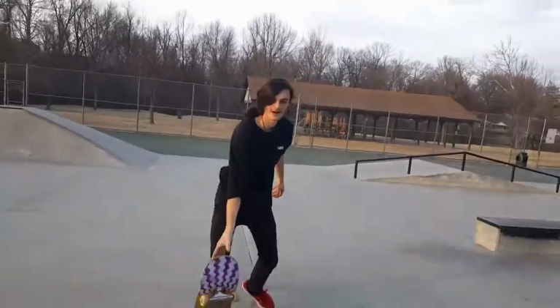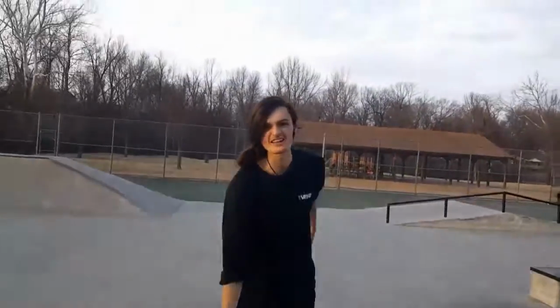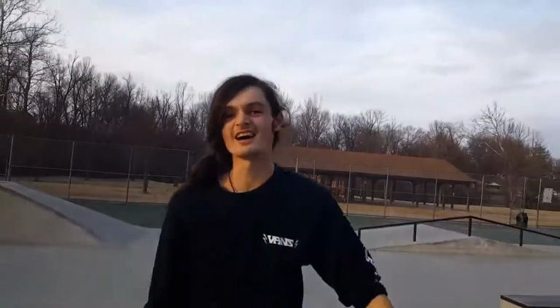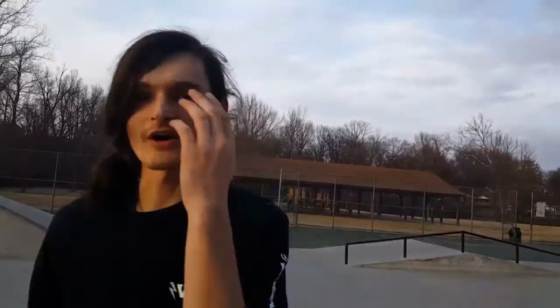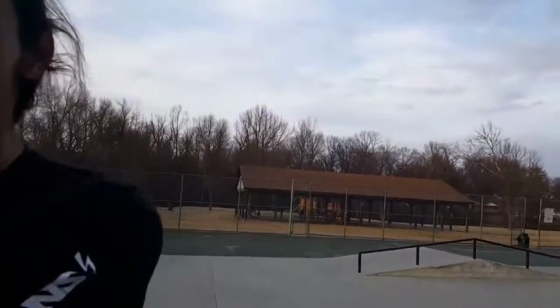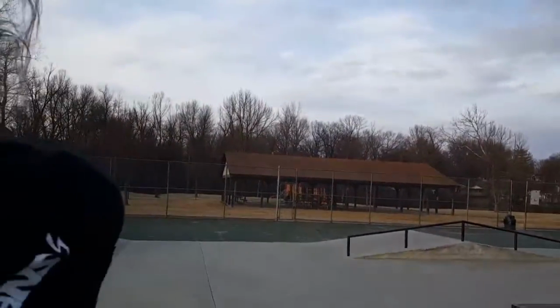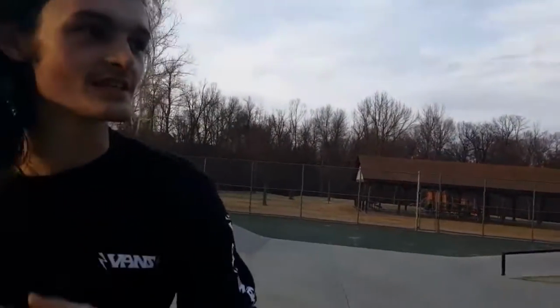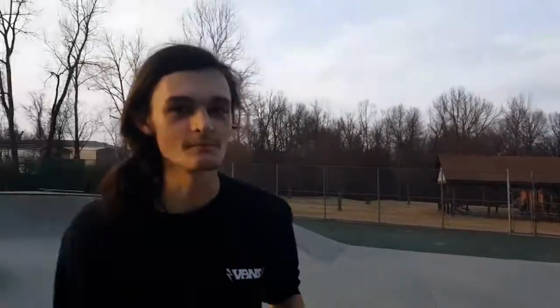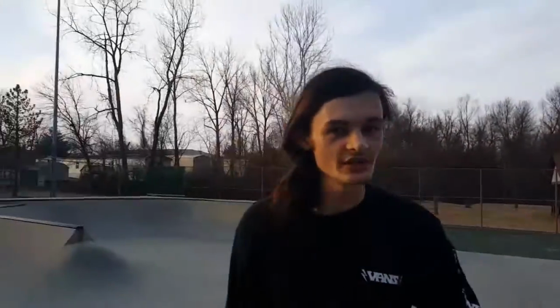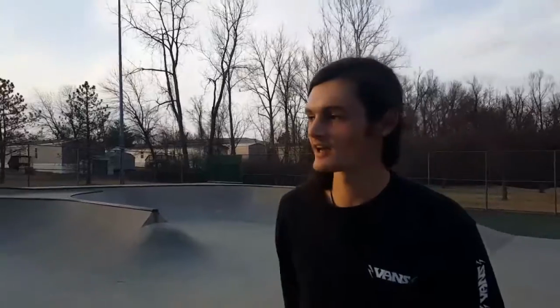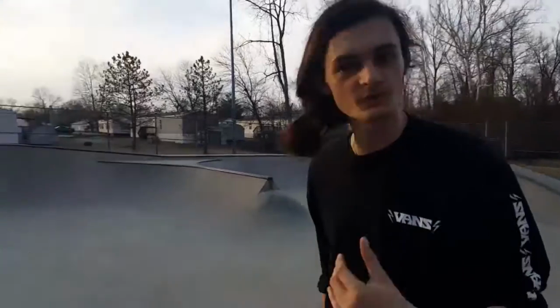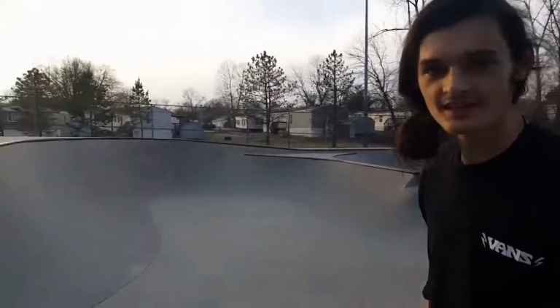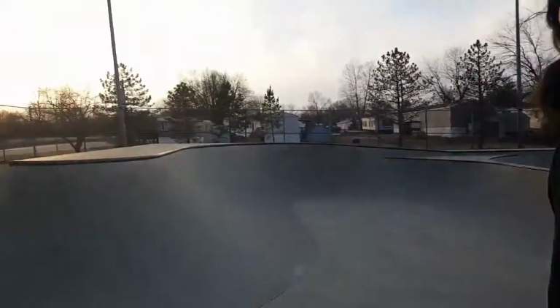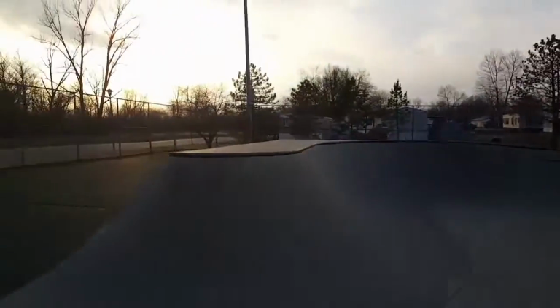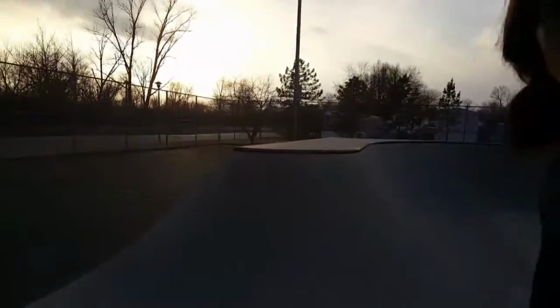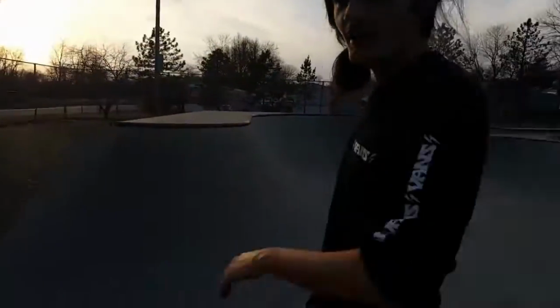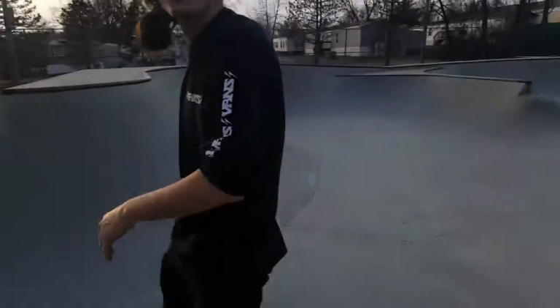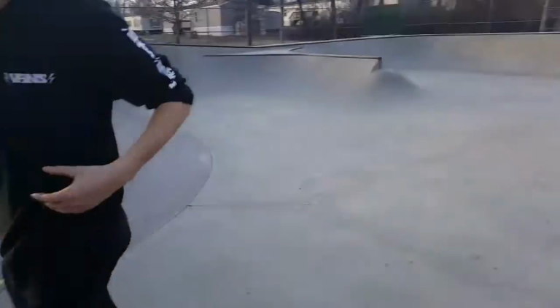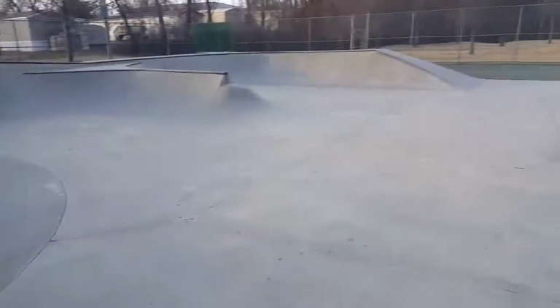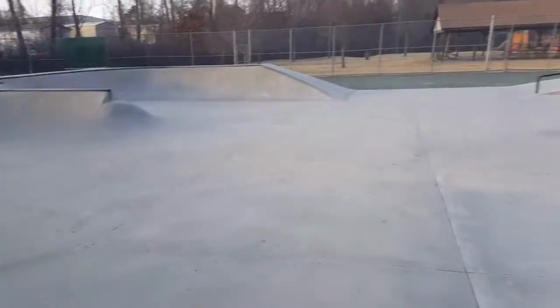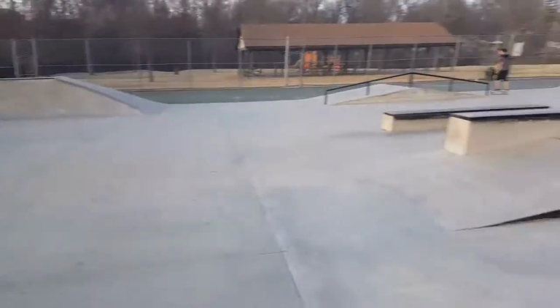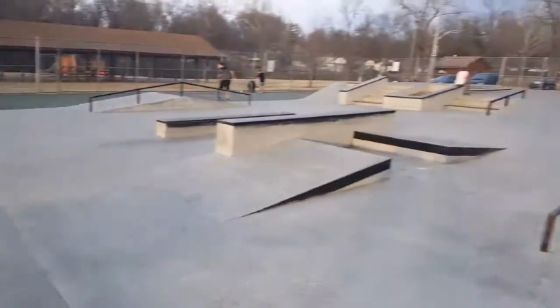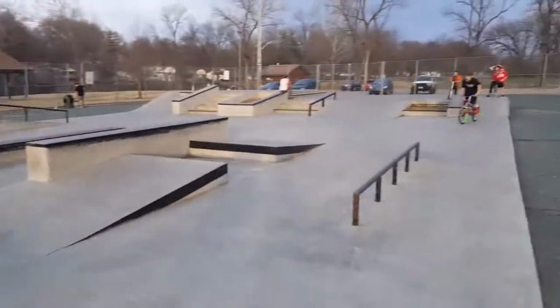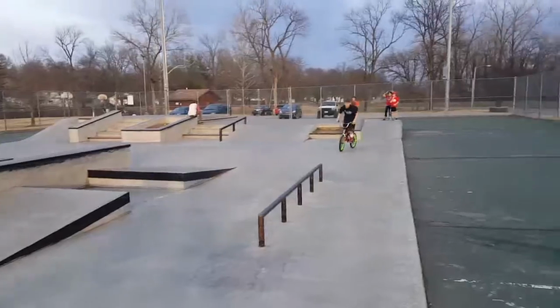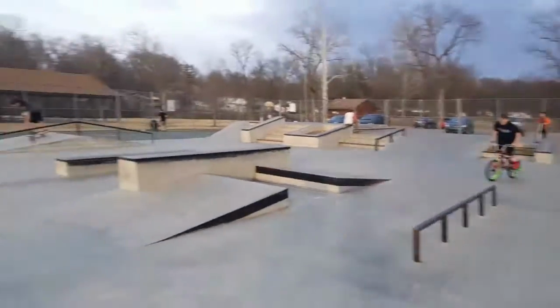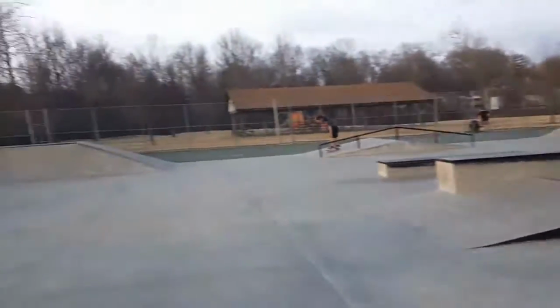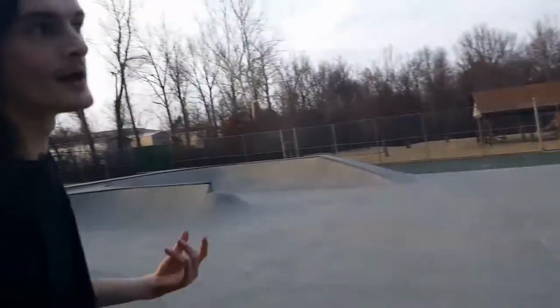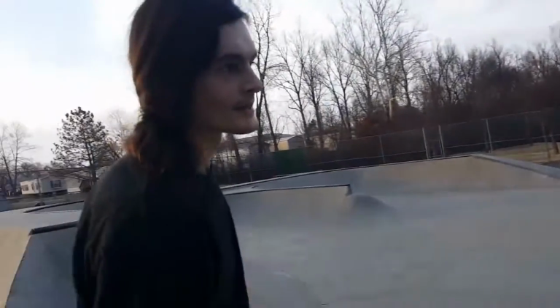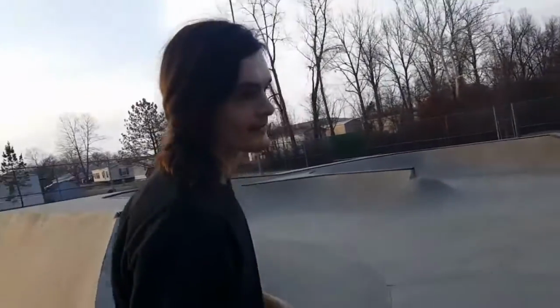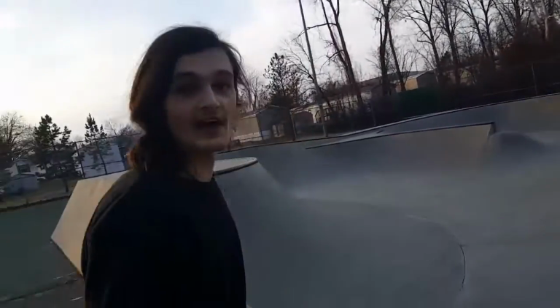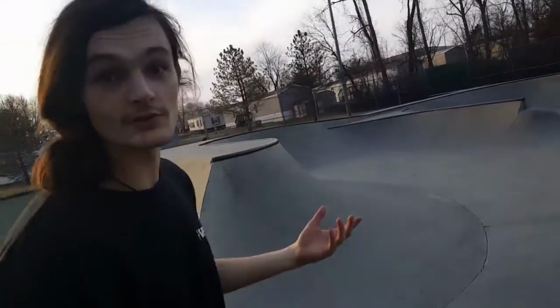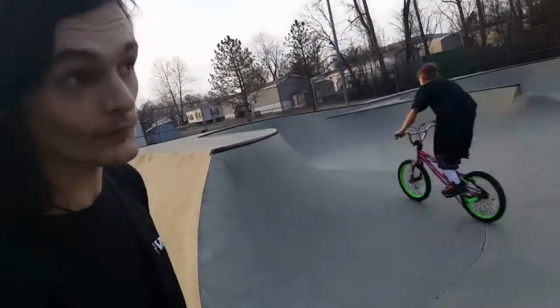We're out here in Washington, Missouri. This park's really sick — it's really smooth, everything's pretty small and mellow, so it's really good for beginners, but they do have stuff that you could also get really good on.